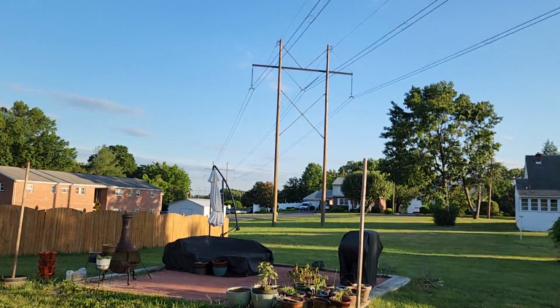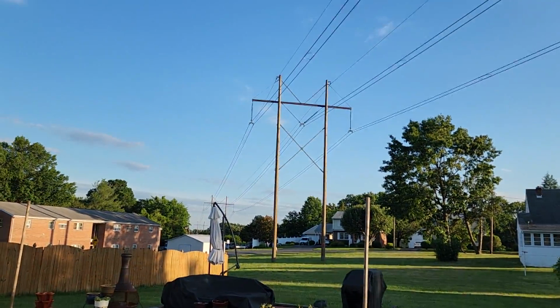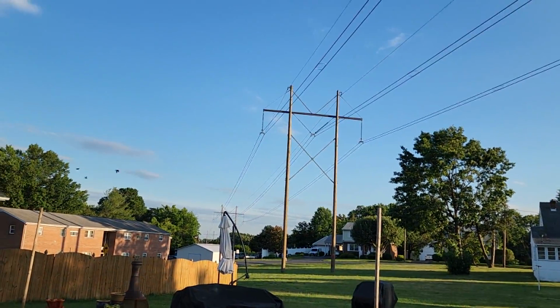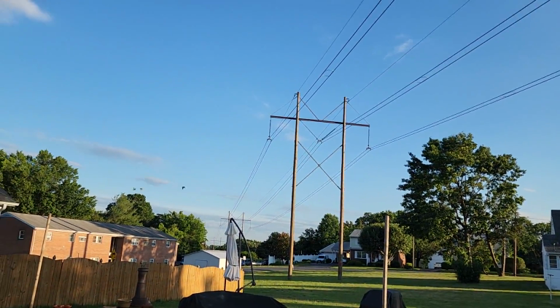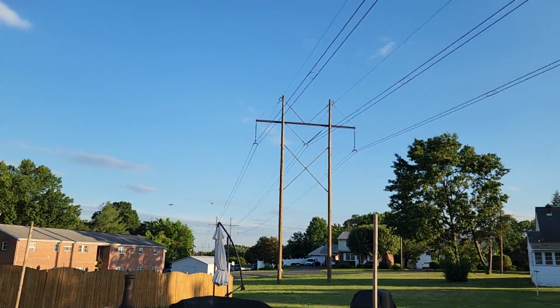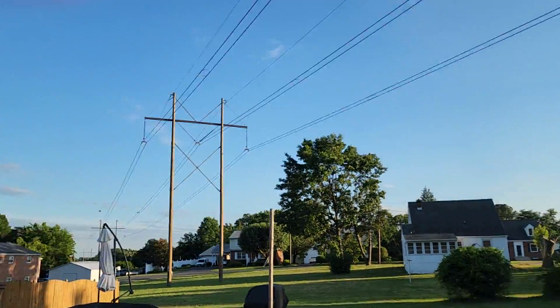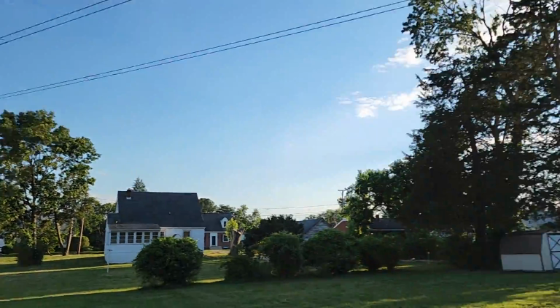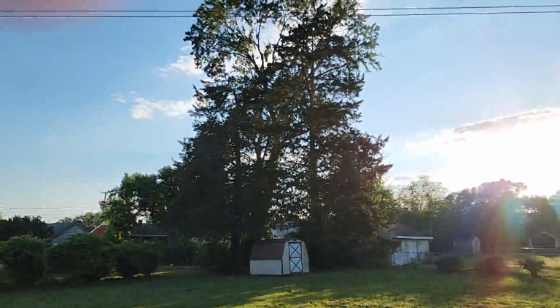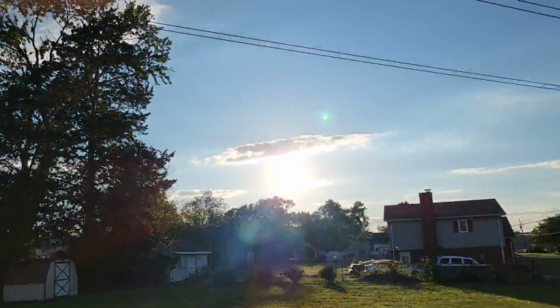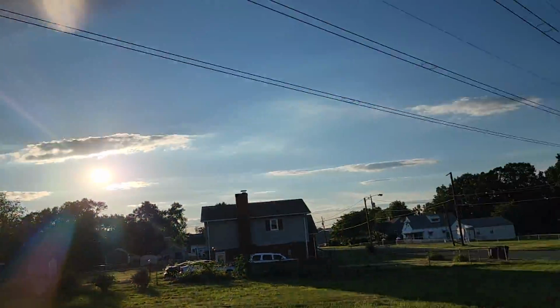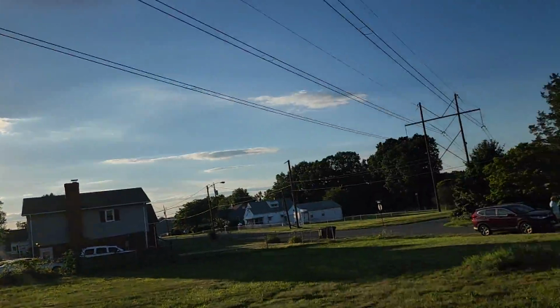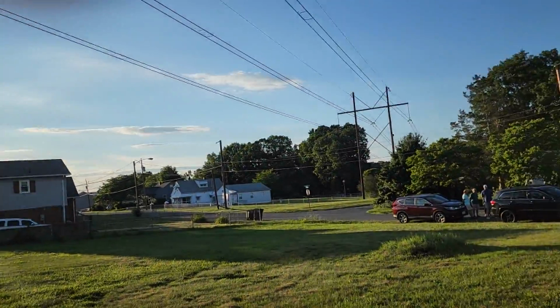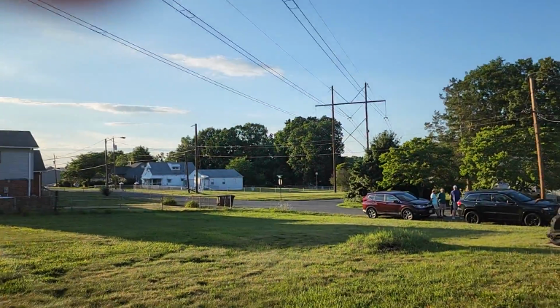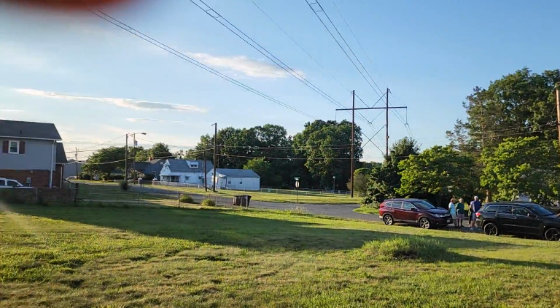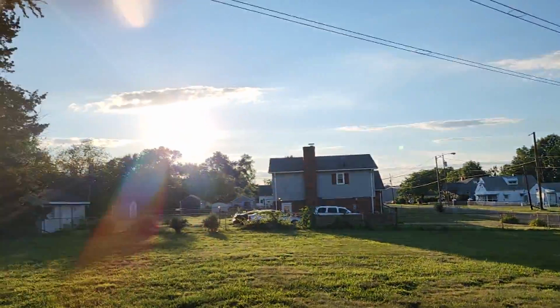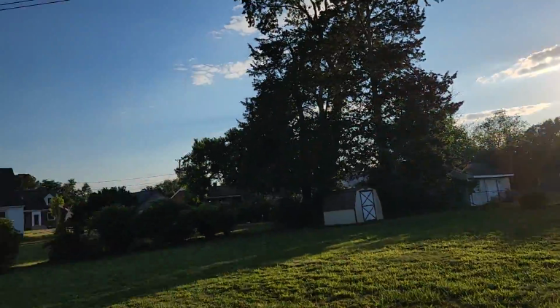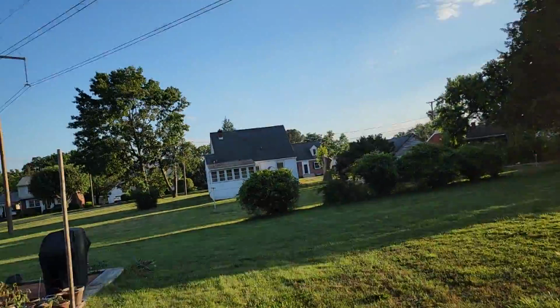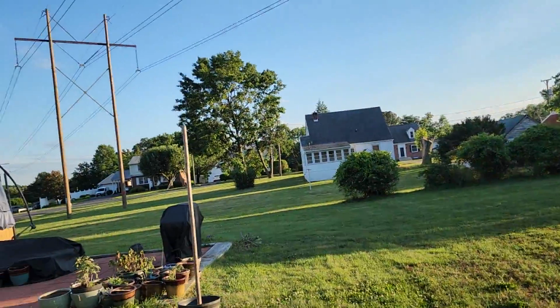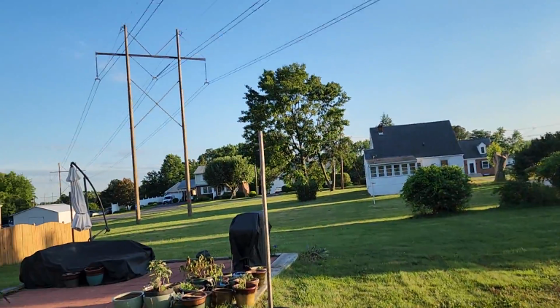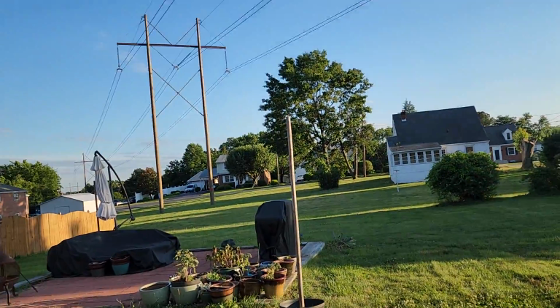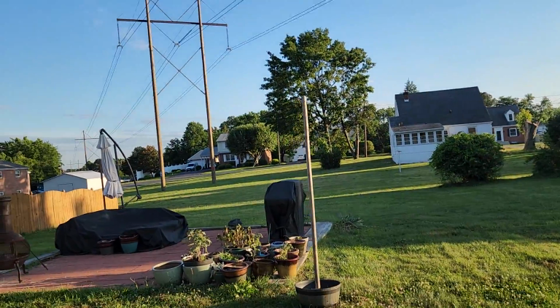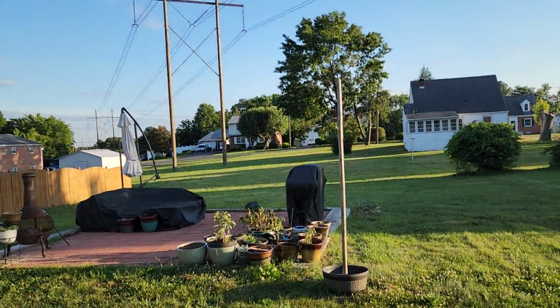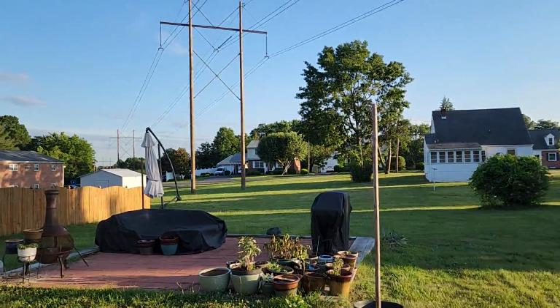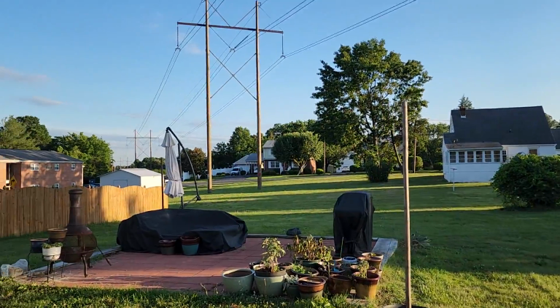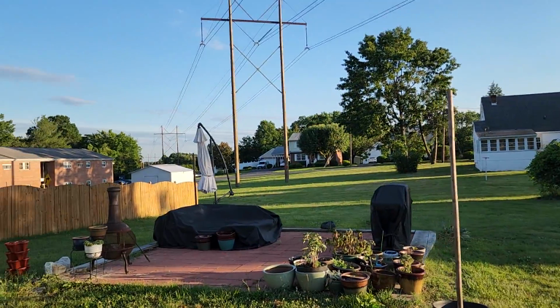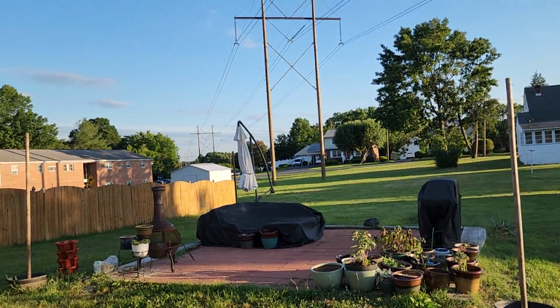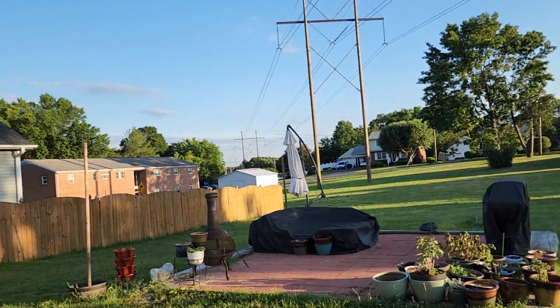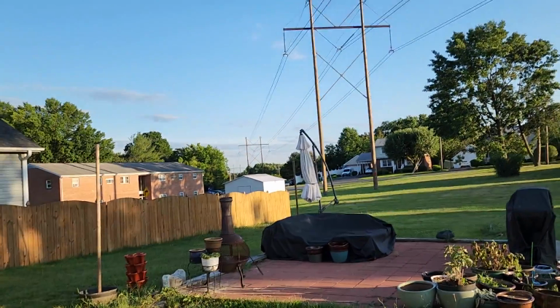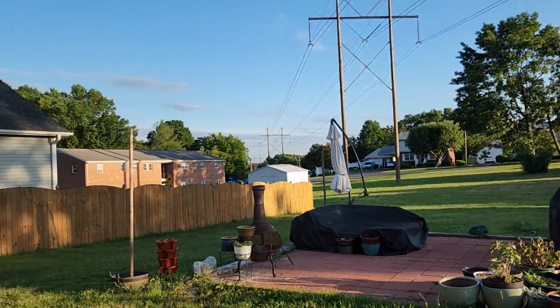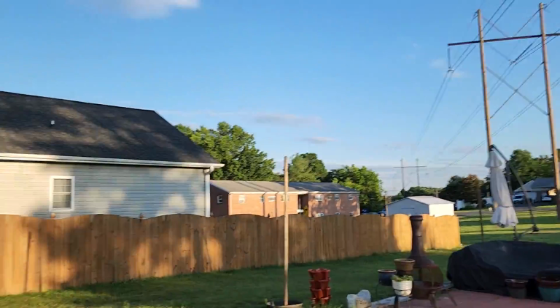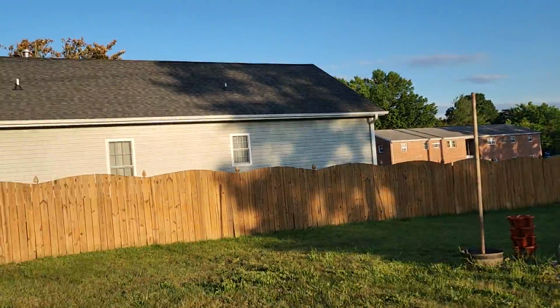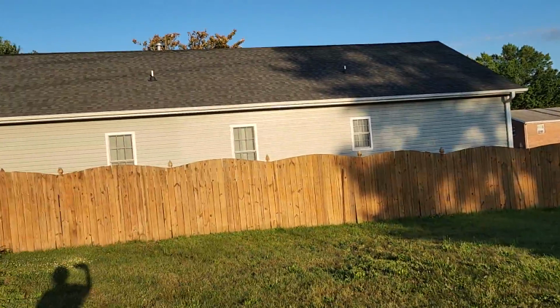Now you do have some power lines here. I just wanted you to be aware of that, but they're not like some big mega power lines that I've seen.